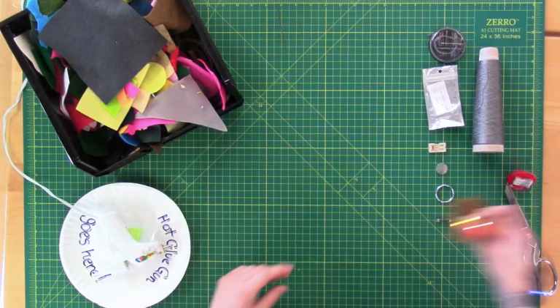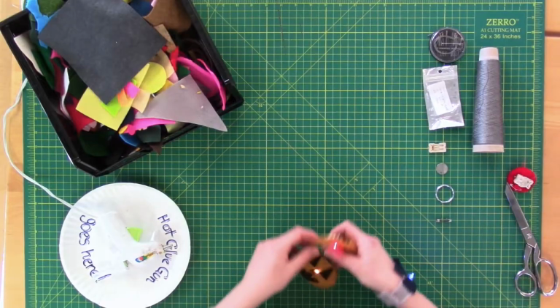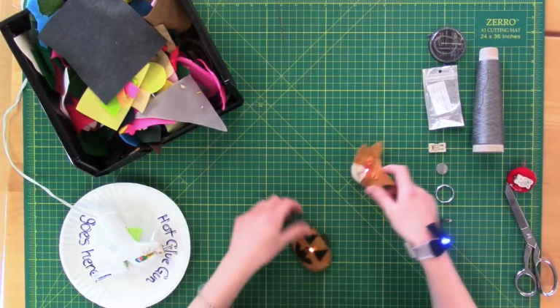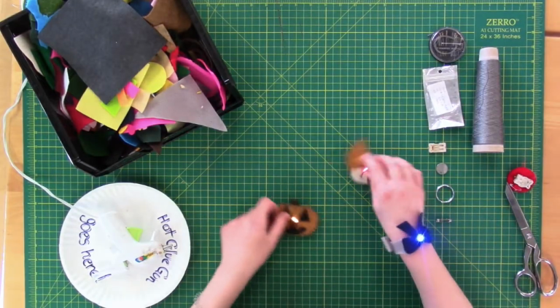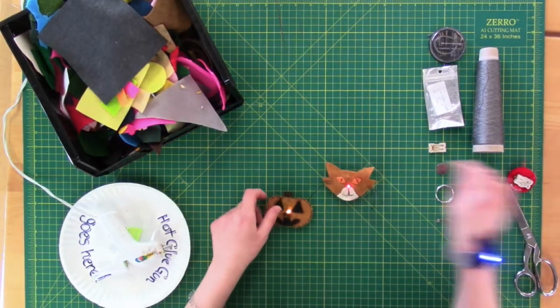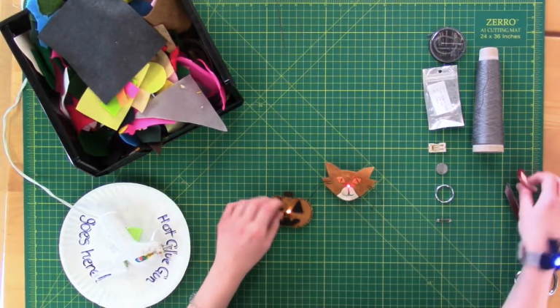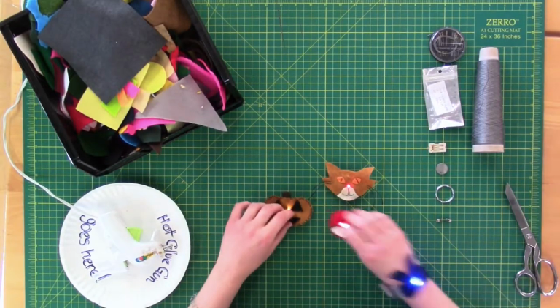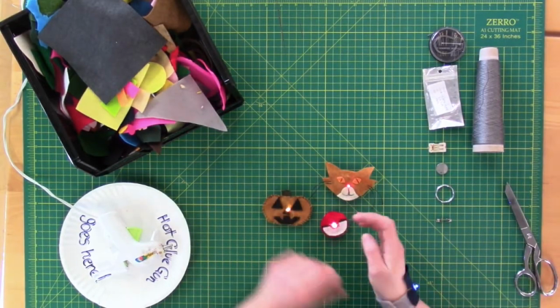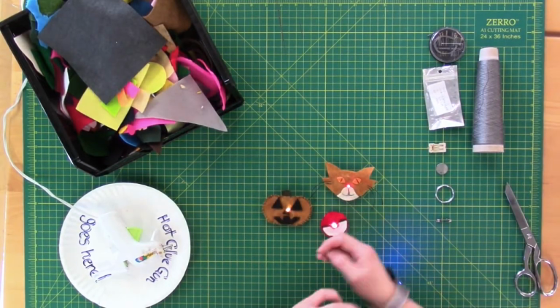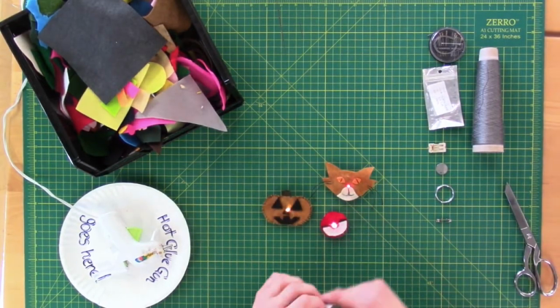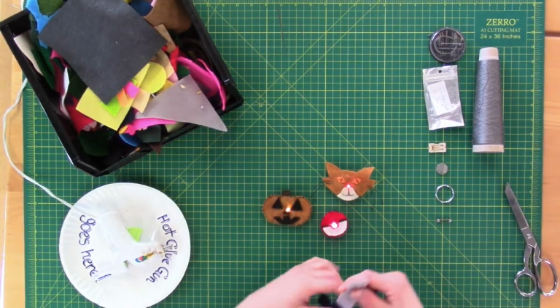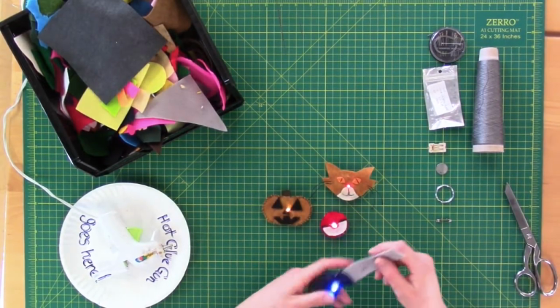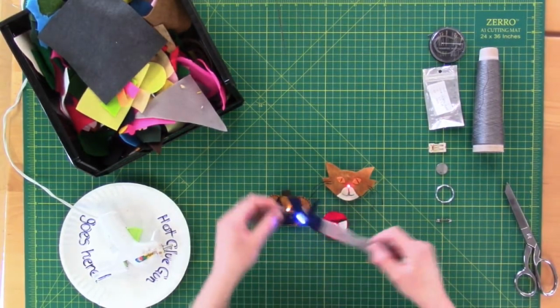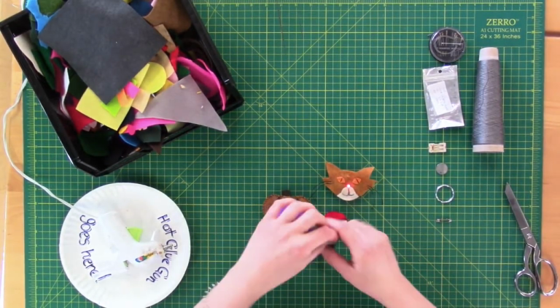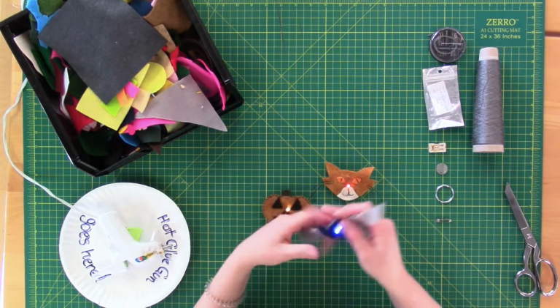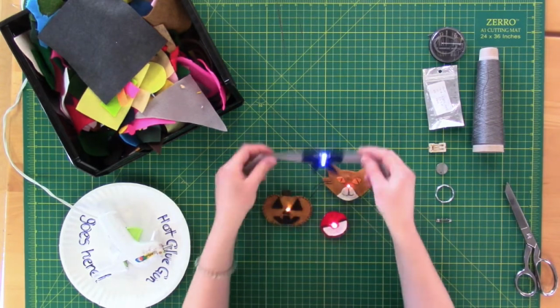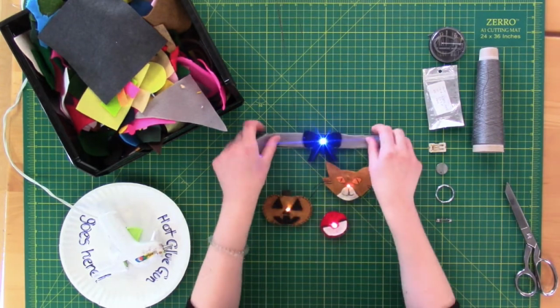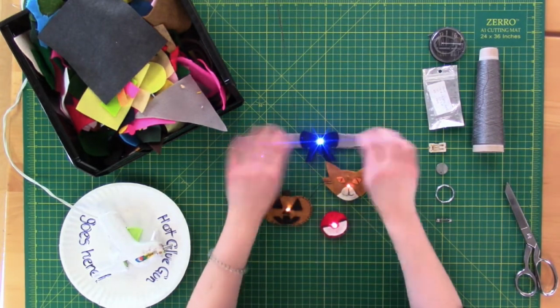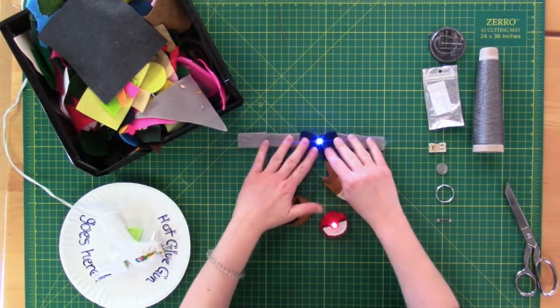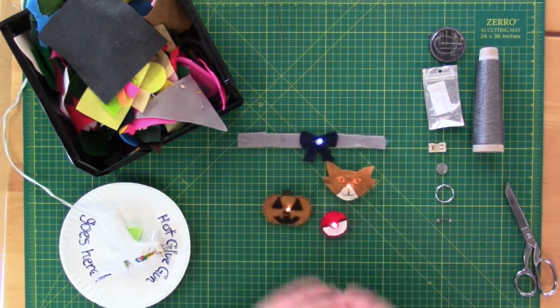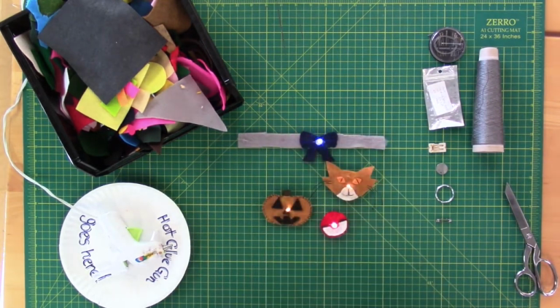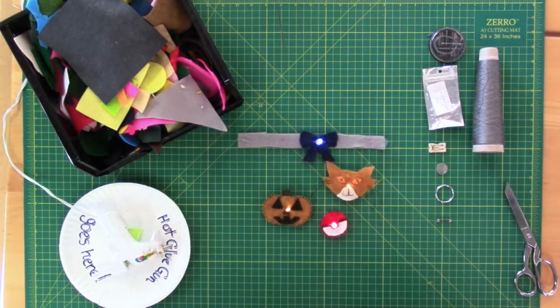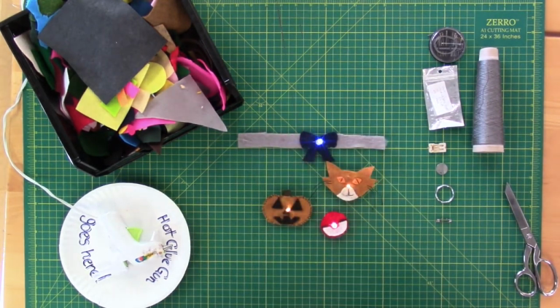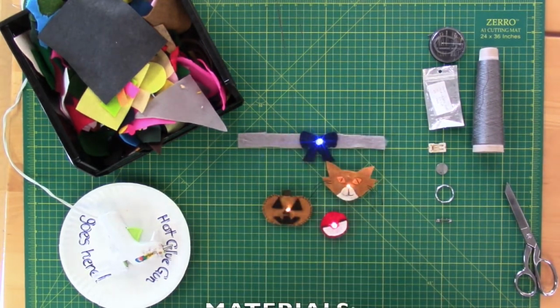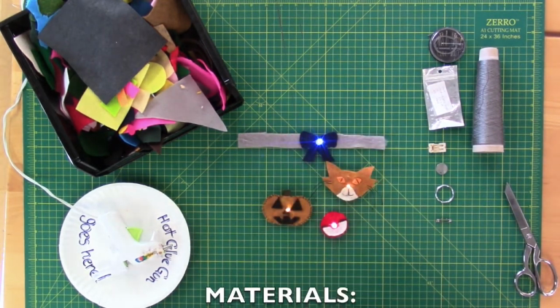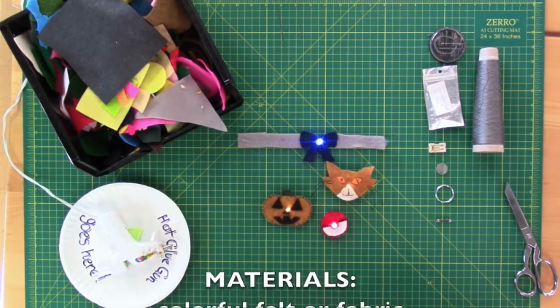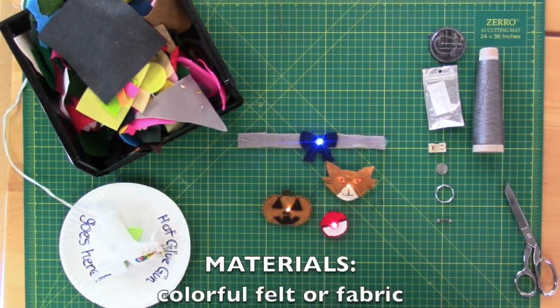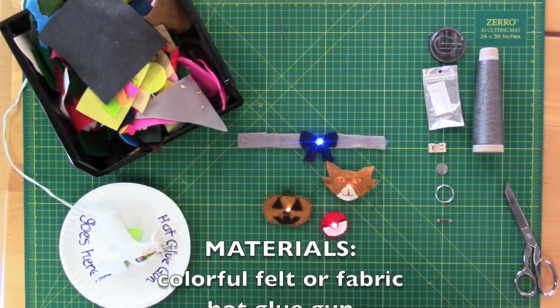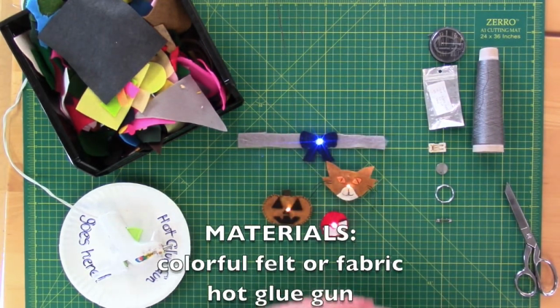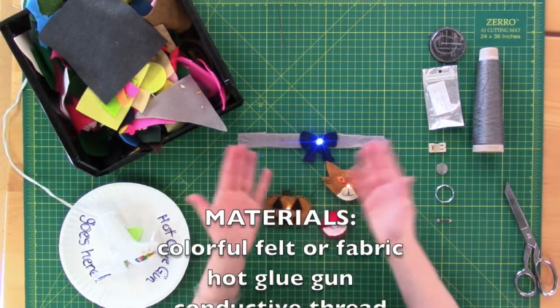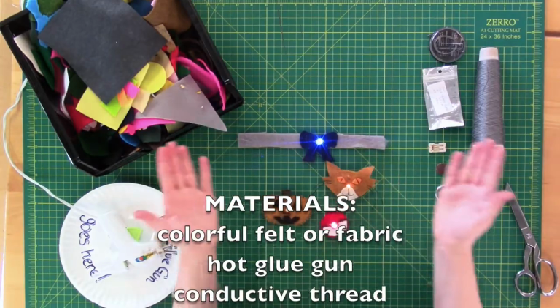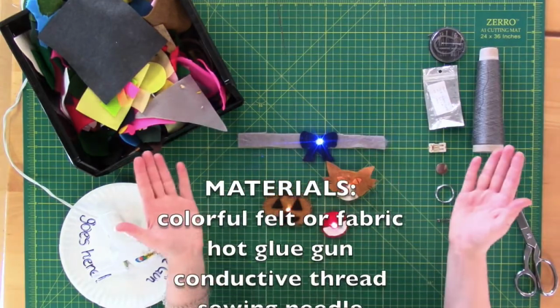Hi everybody! Welcome to our latest Maker Mindset video. This week we'll be using some felt, conductive thread, and a handful of other materials to make fun LED jewelry. So let's gather the materials, get them on screen, and let's get started!